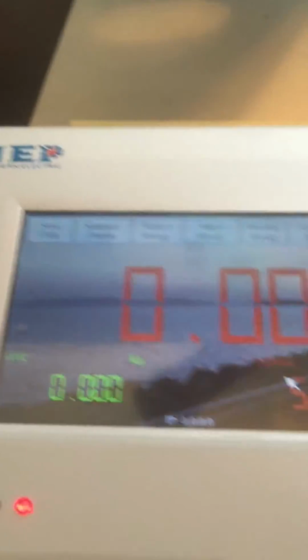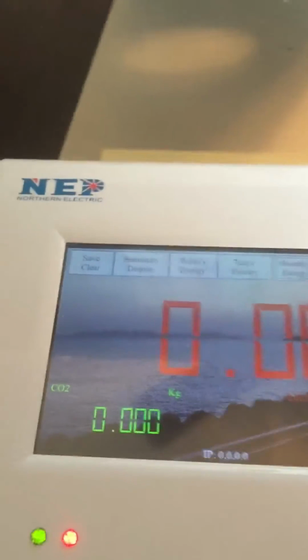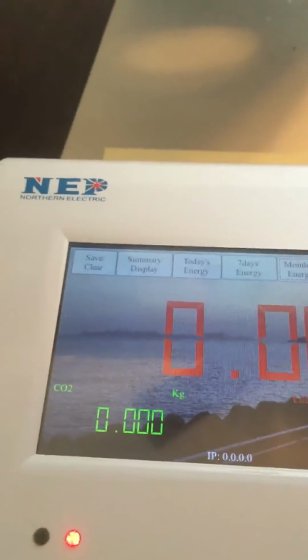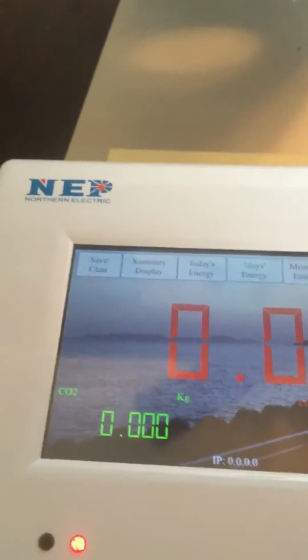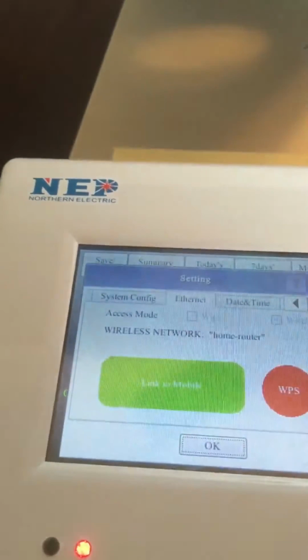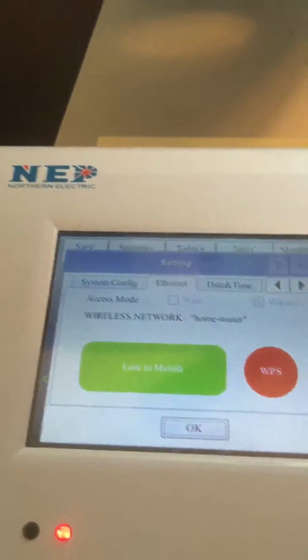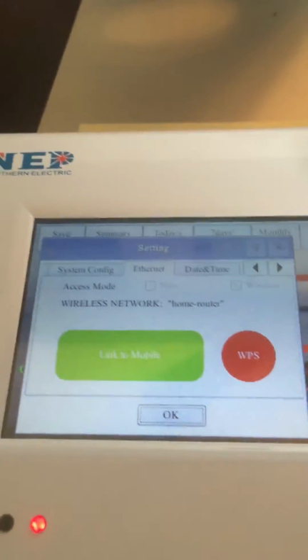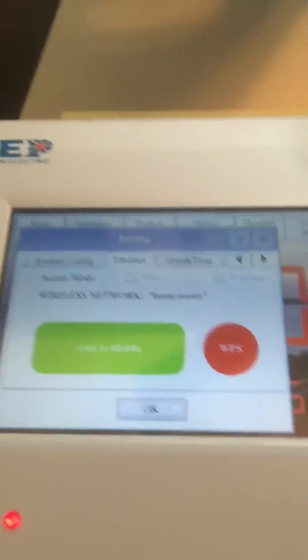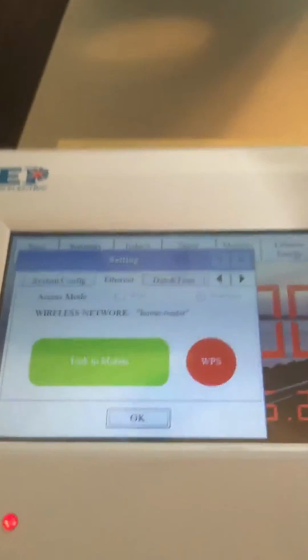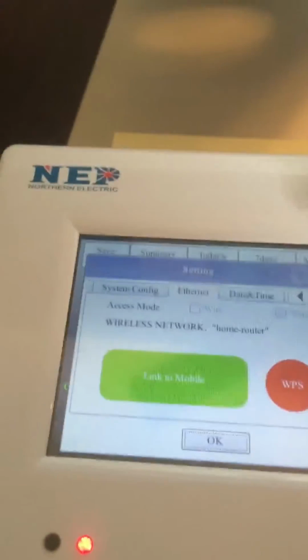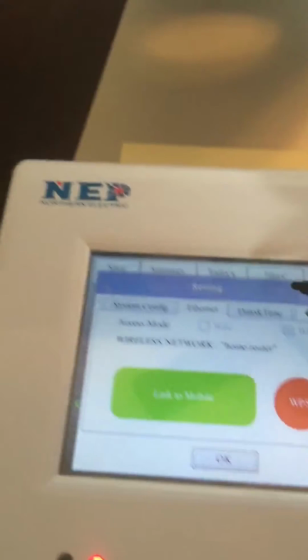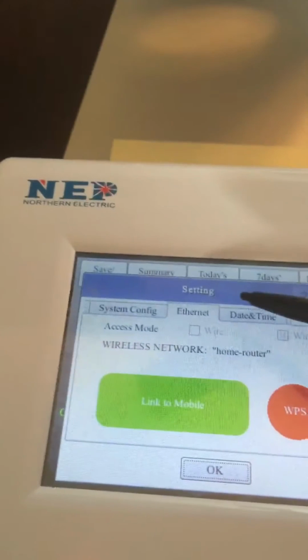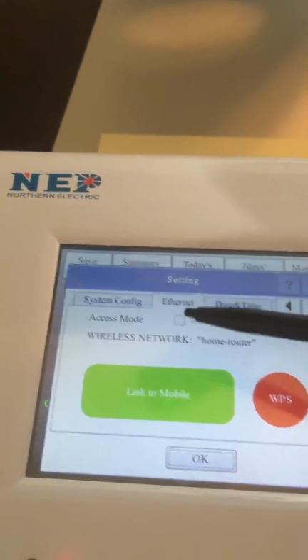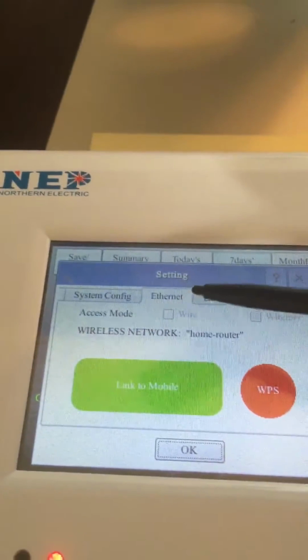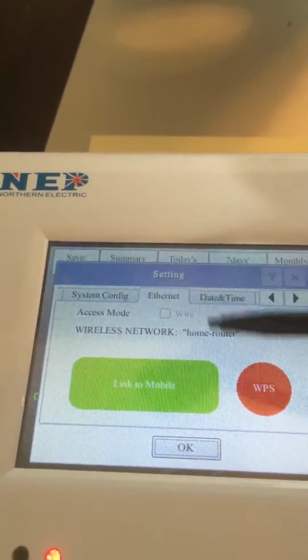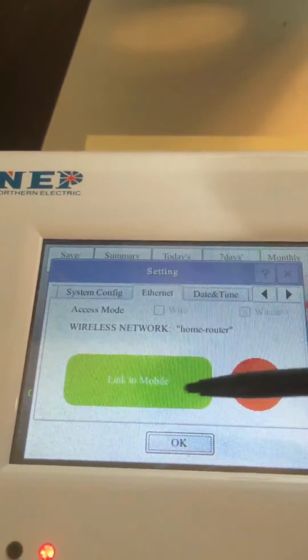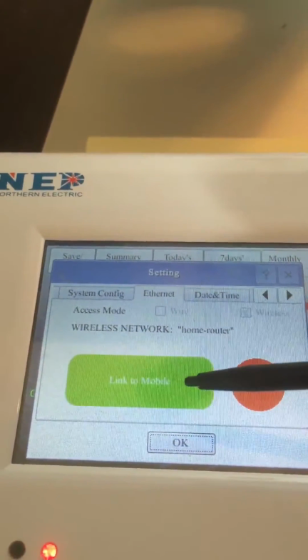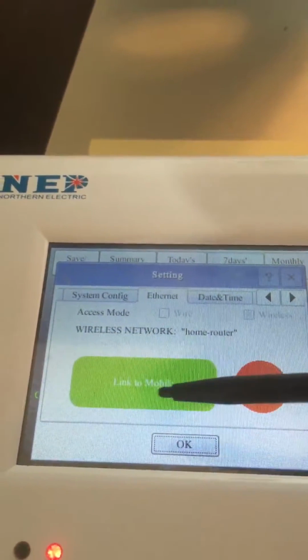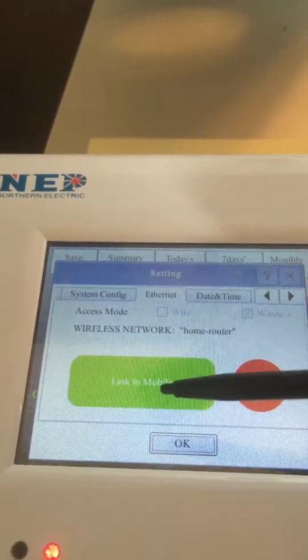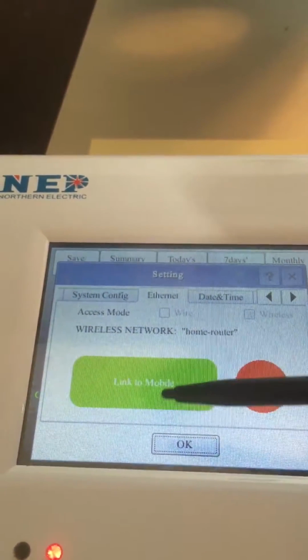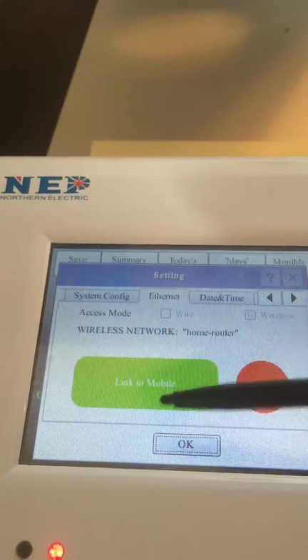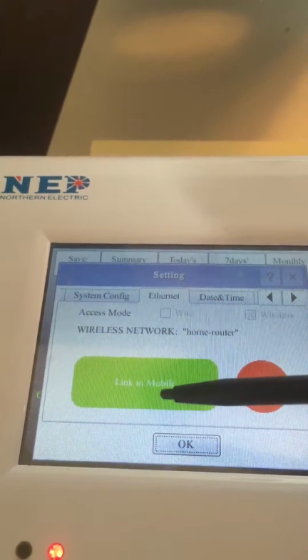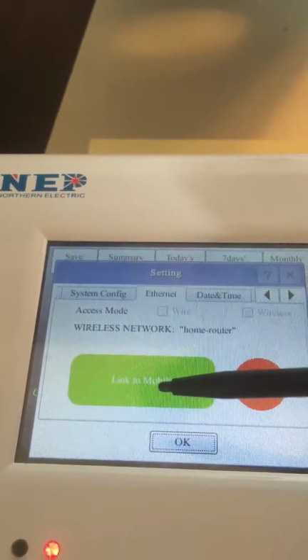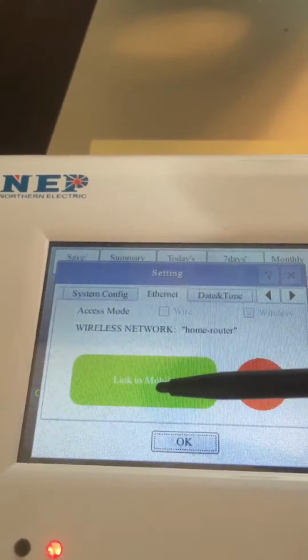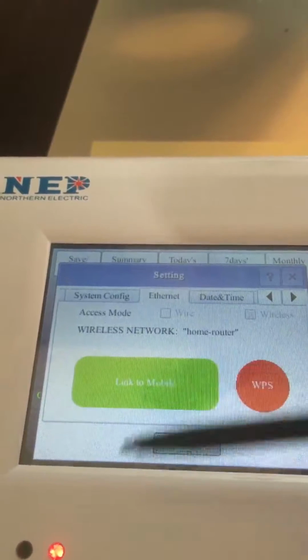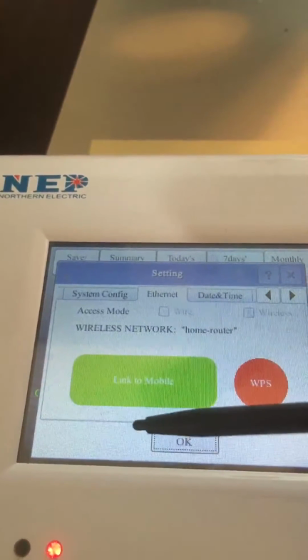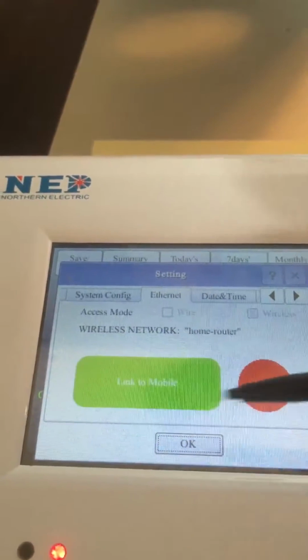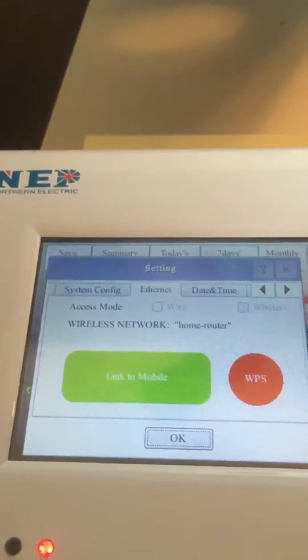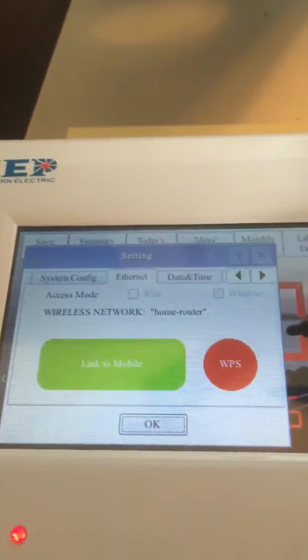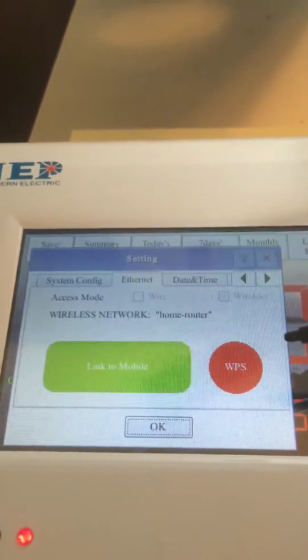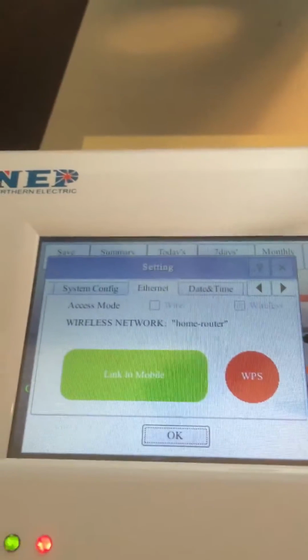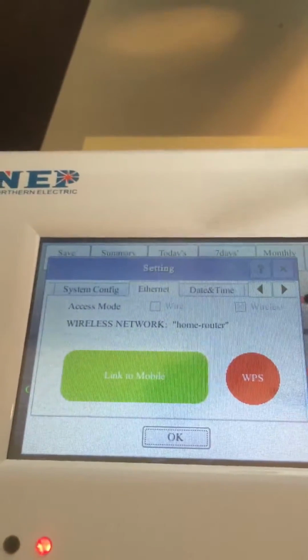First, you just click on the setting, and then on the Ethernet. You can see that's one way it's linked to mobile — that's why it's using the mobile device to set up the Wi-Fi — and also here you have a WPS option.